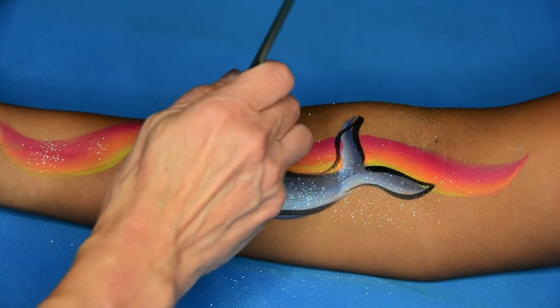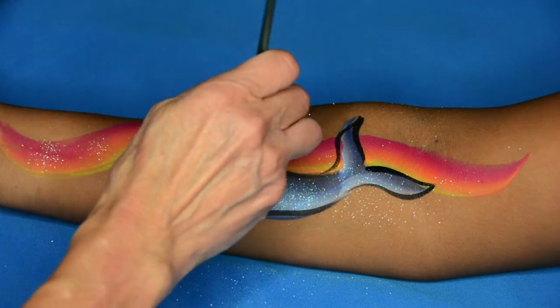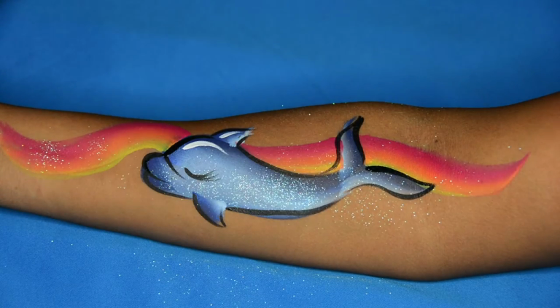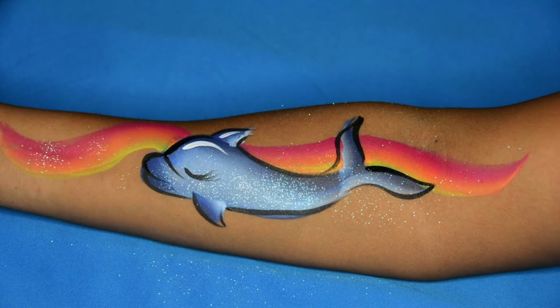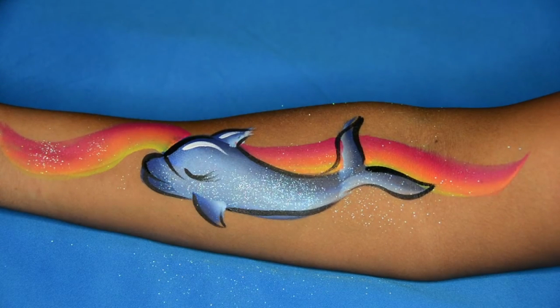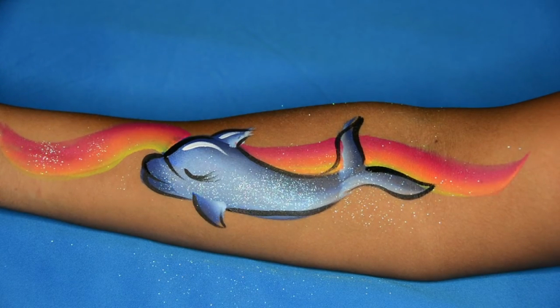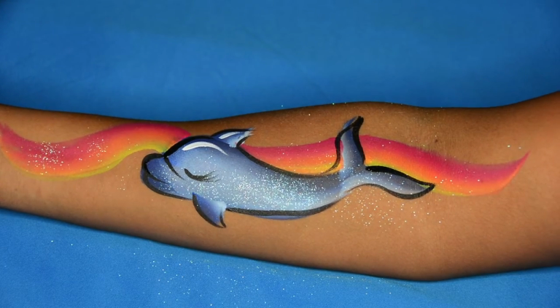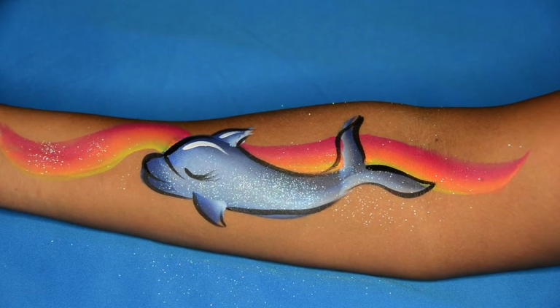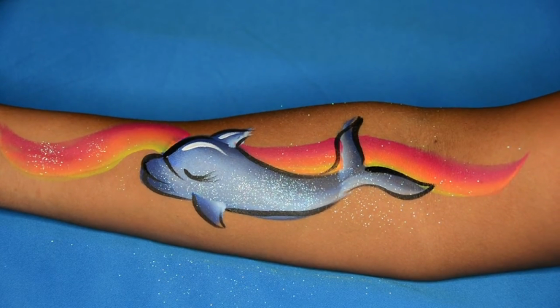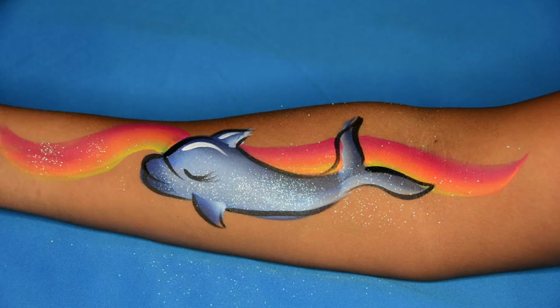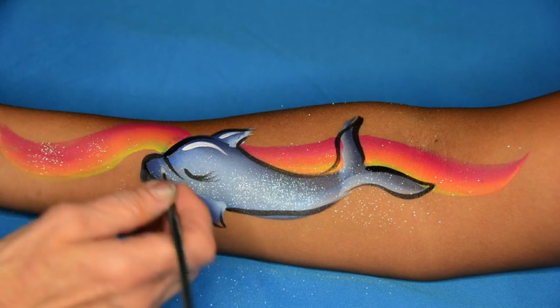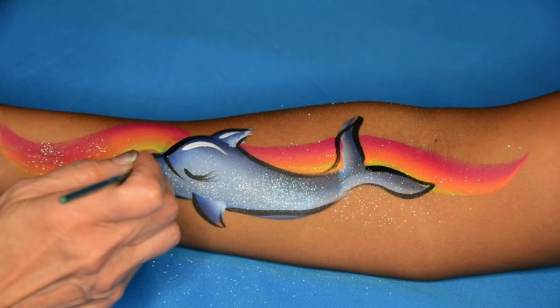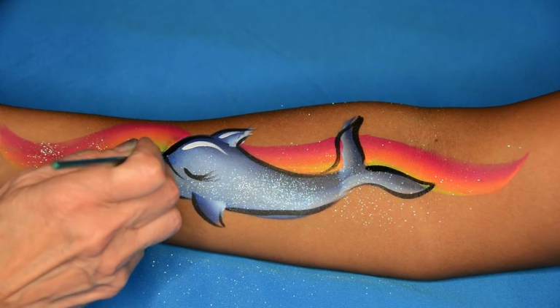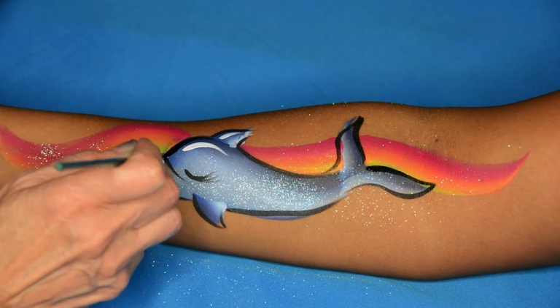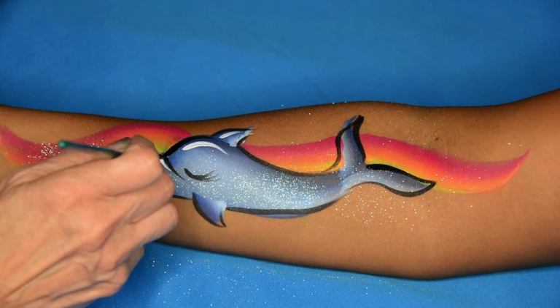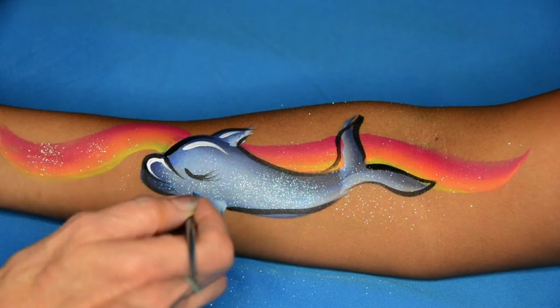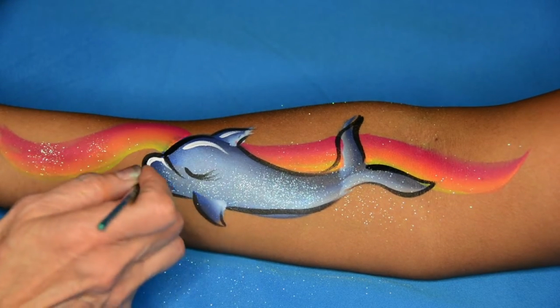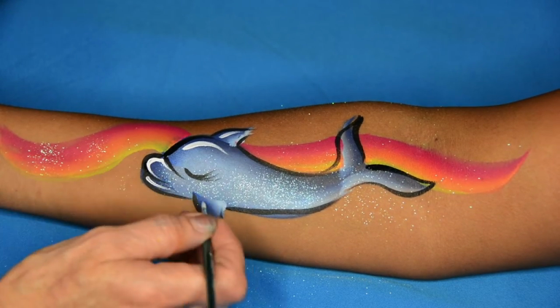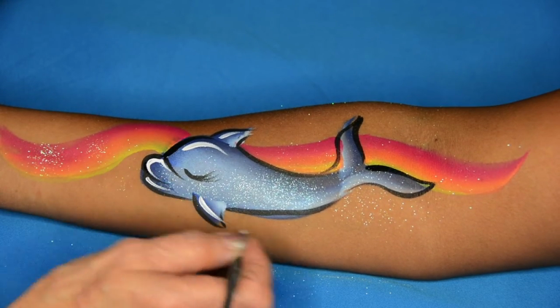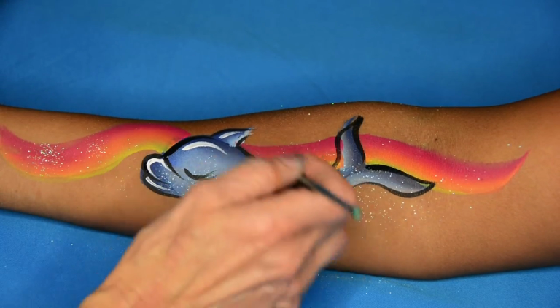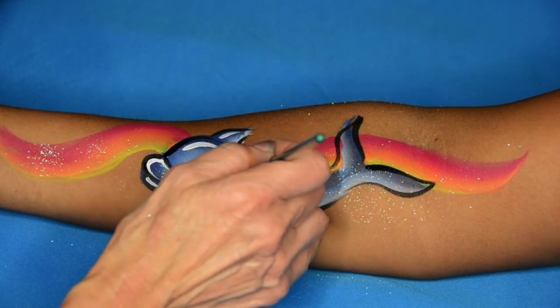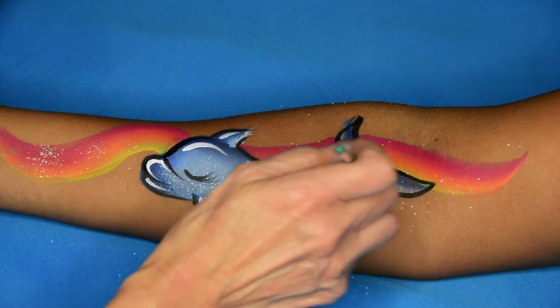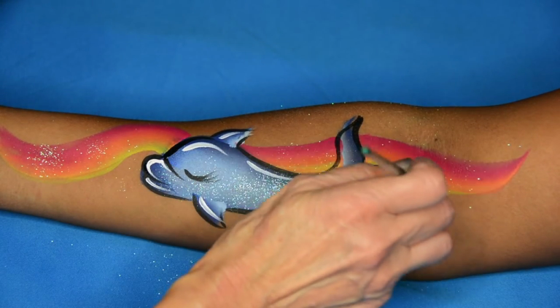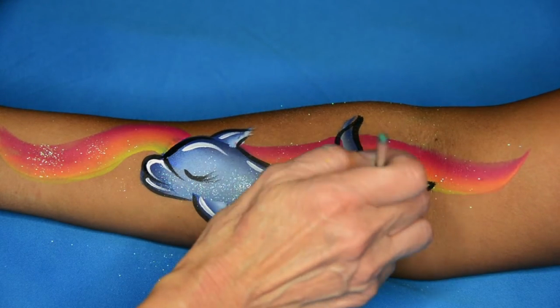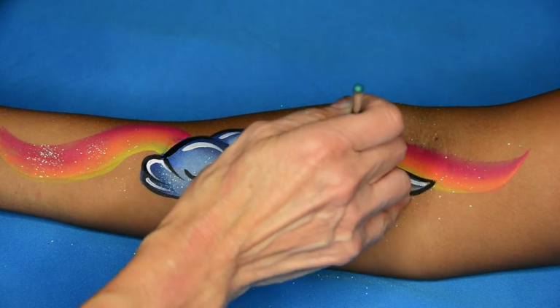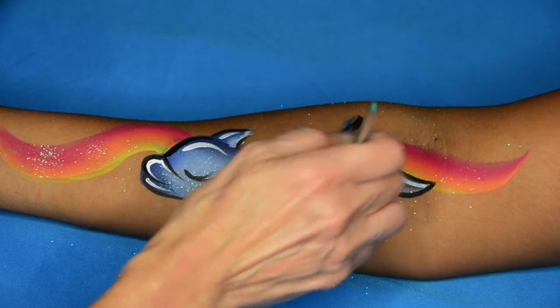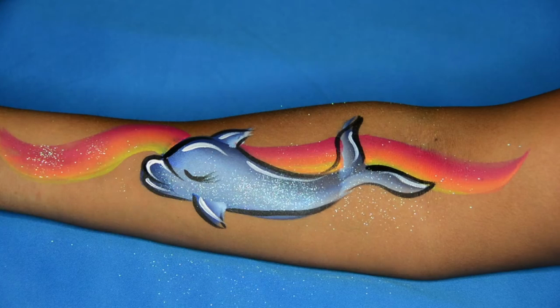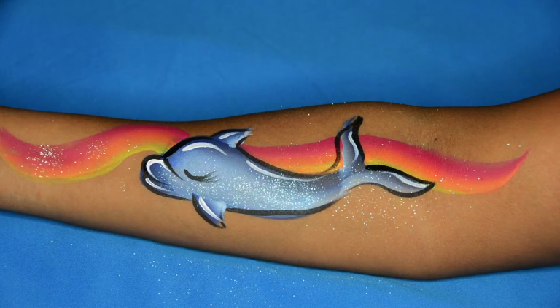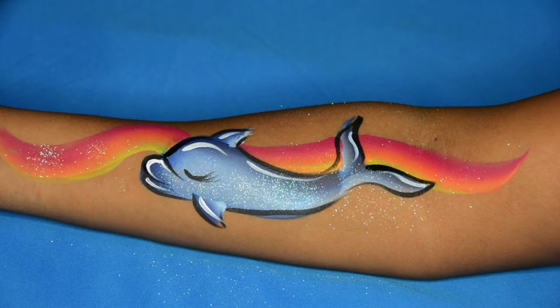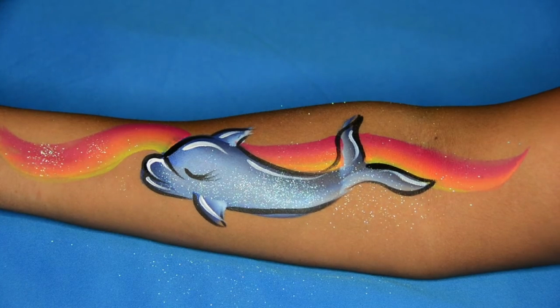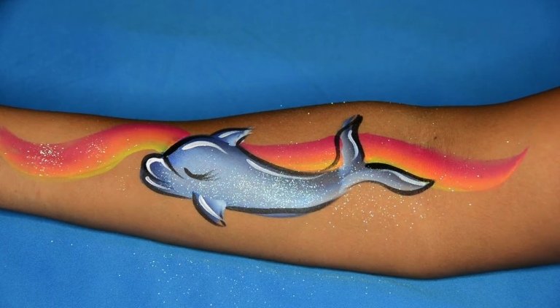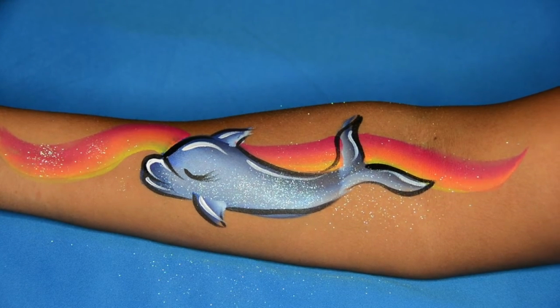I take the Craze white with the same brush and just add my highlights. That just gives this whole dolphin pop and makes it stand out.